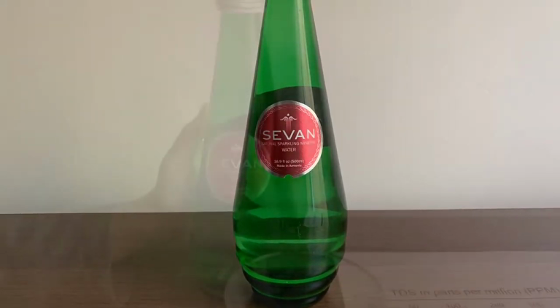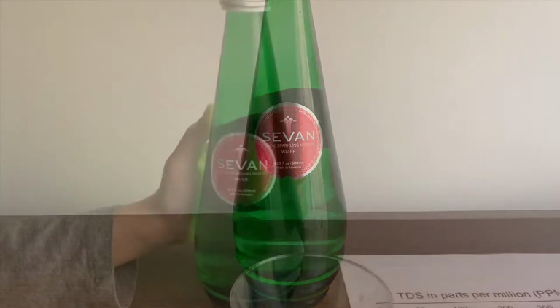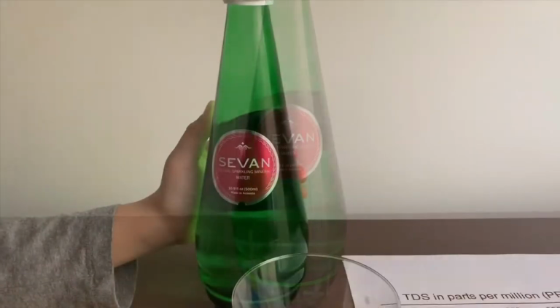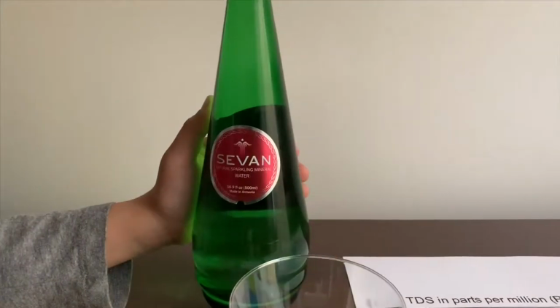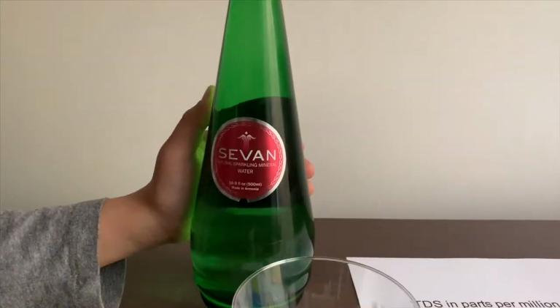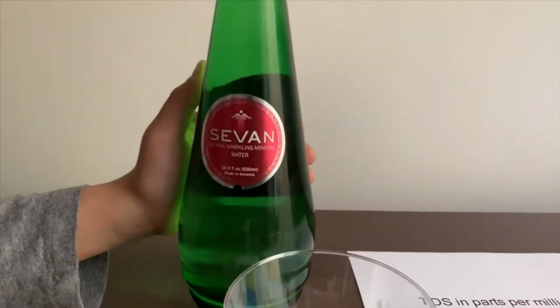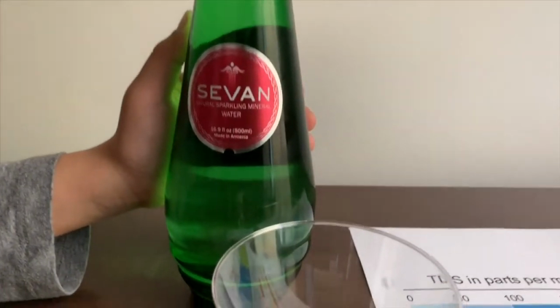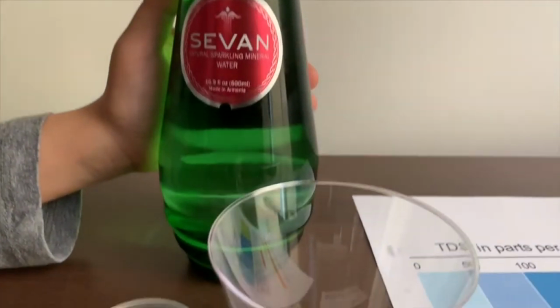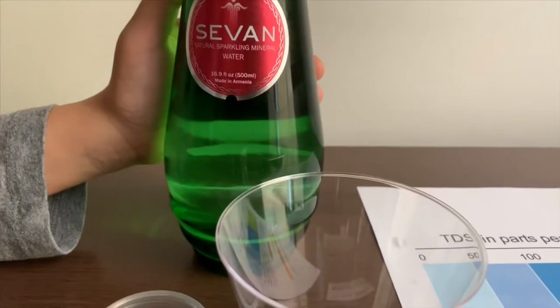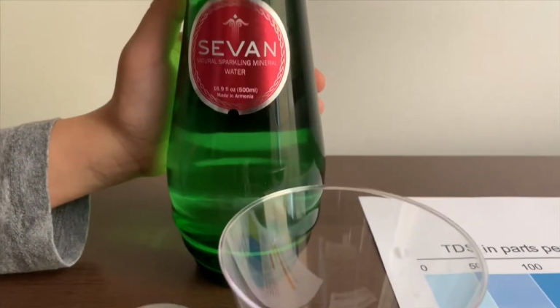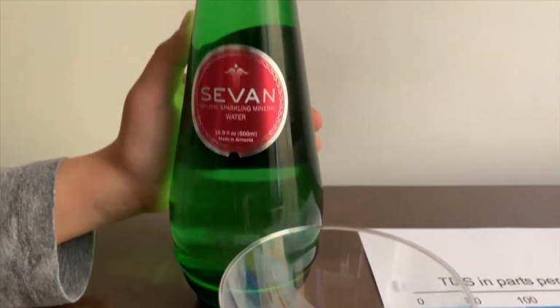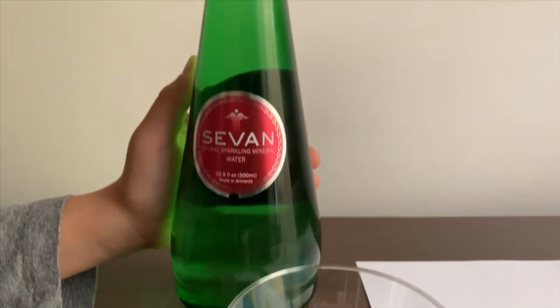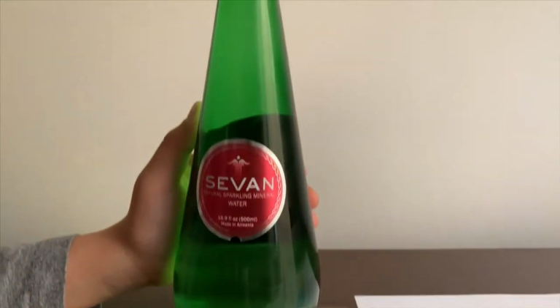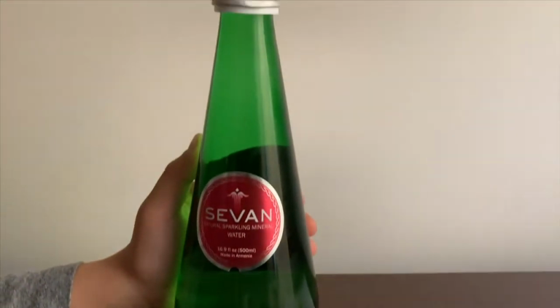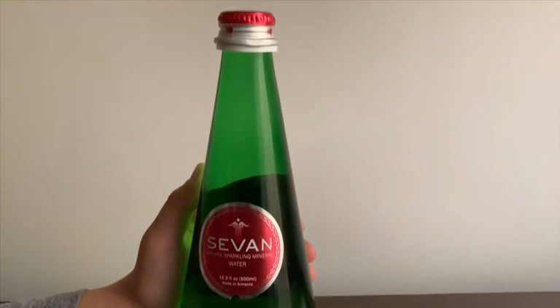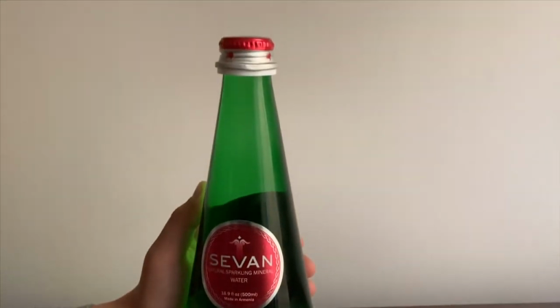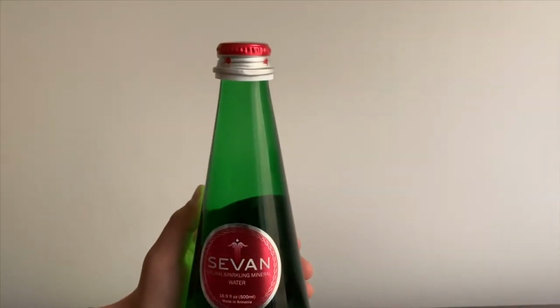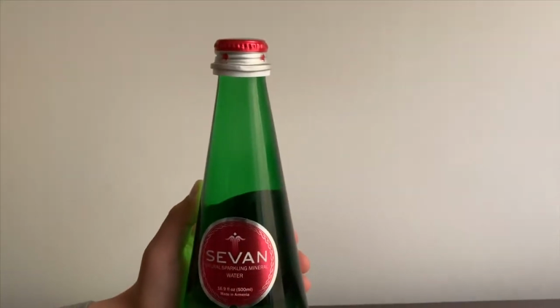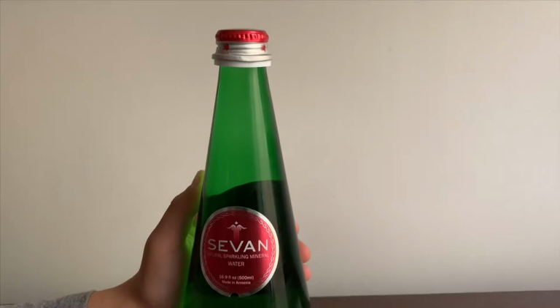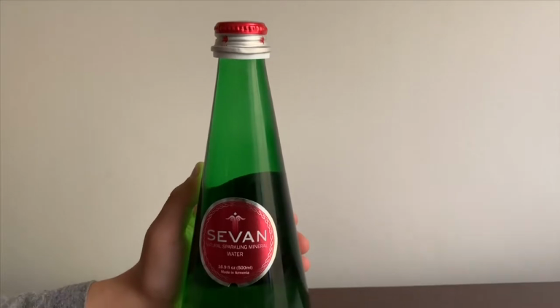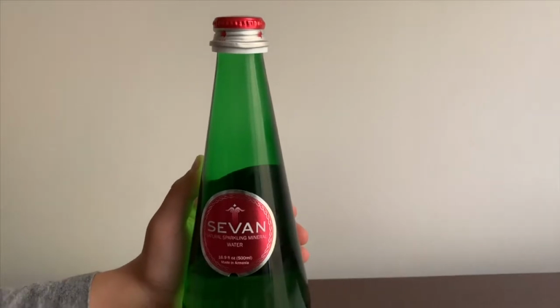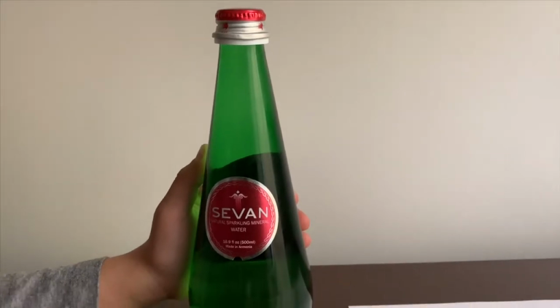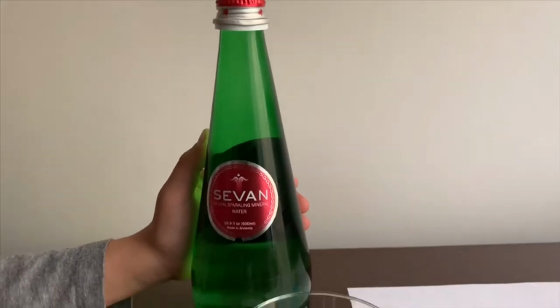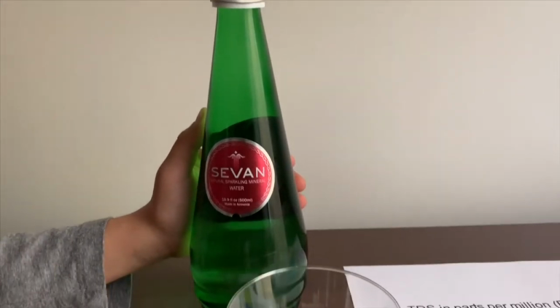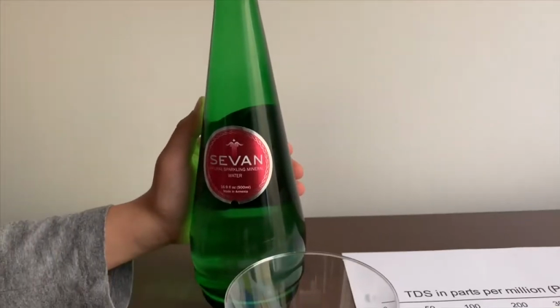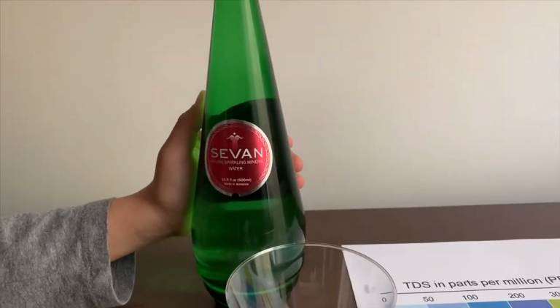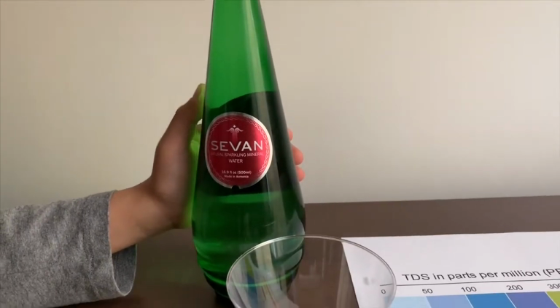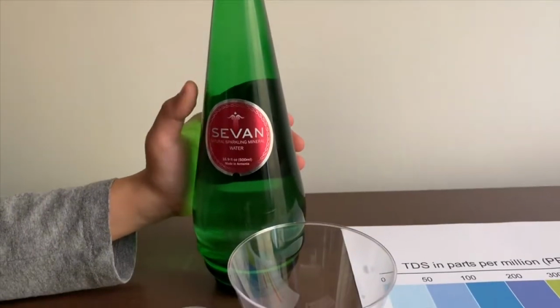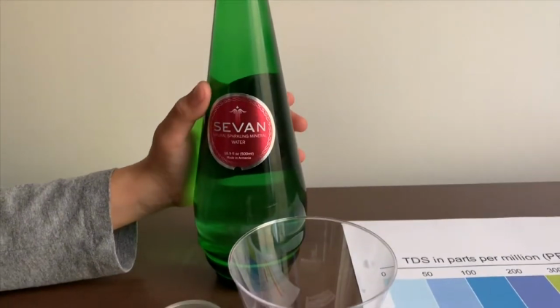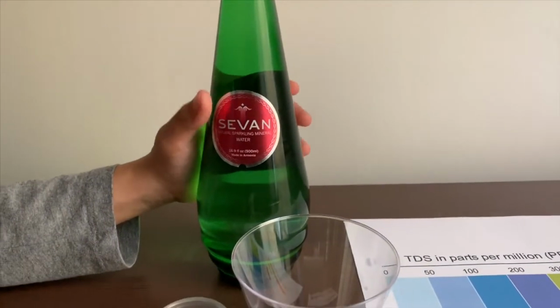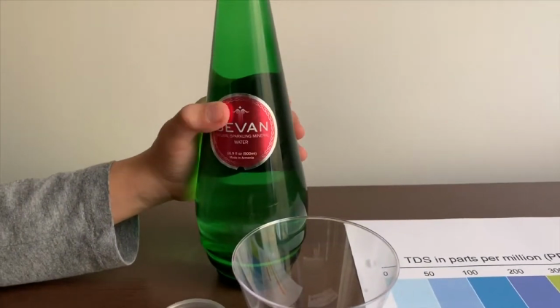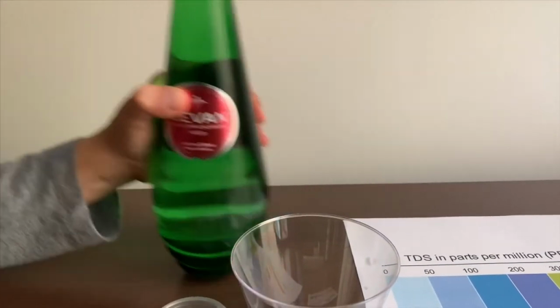This is Savon Nitro Sparkling Mineral Water. It's sourced from Armenia and it costs 150. Let's test the pH and TDS levels.